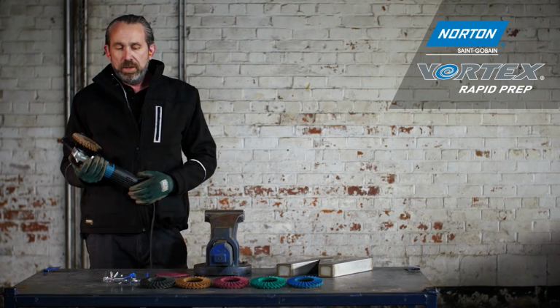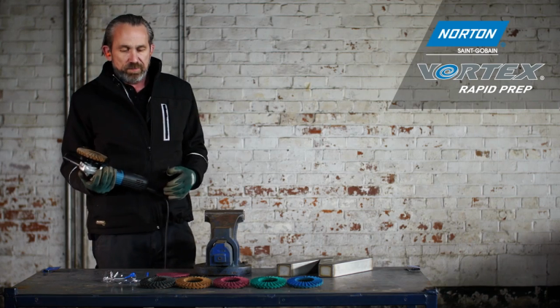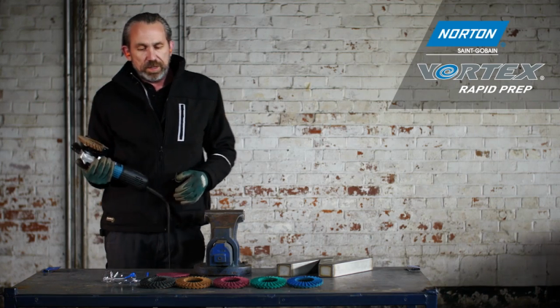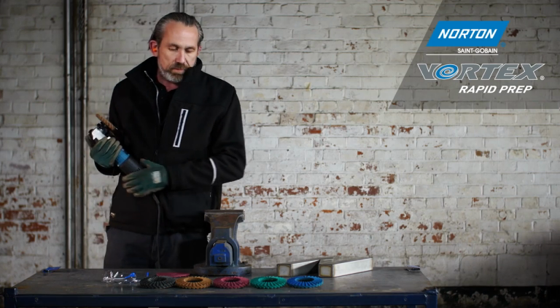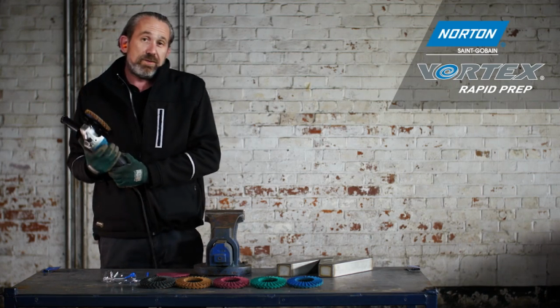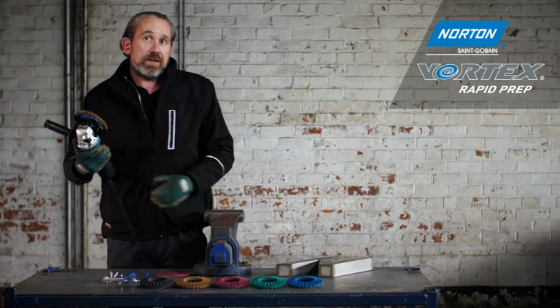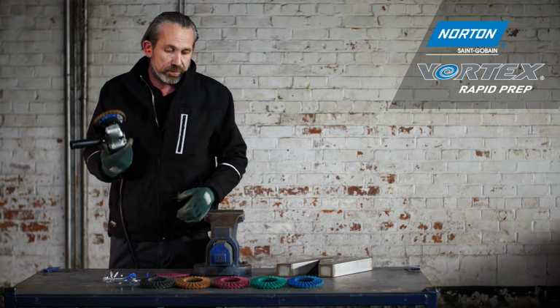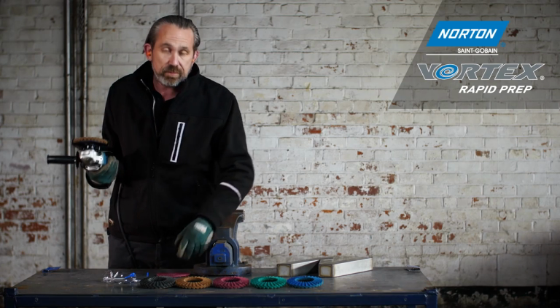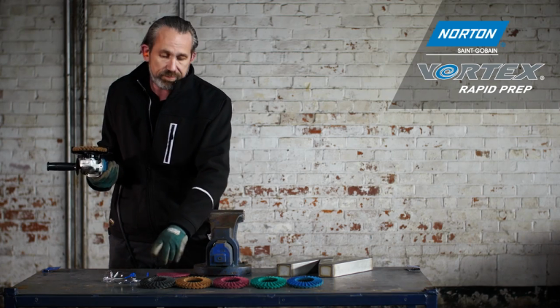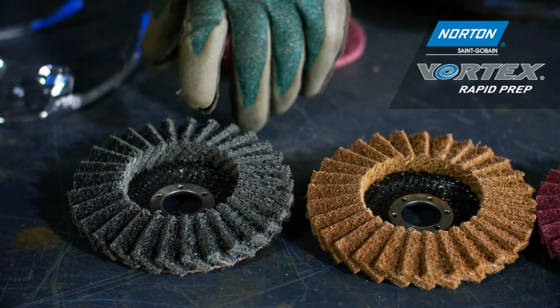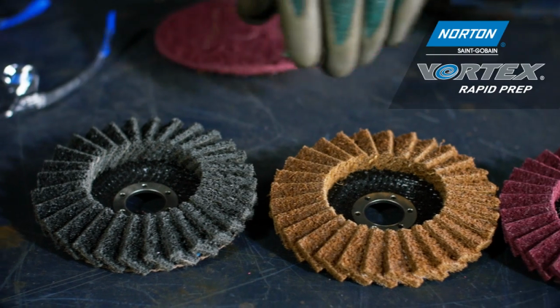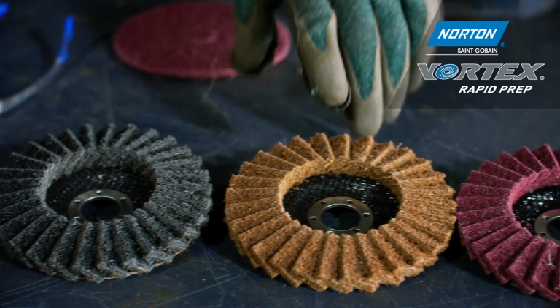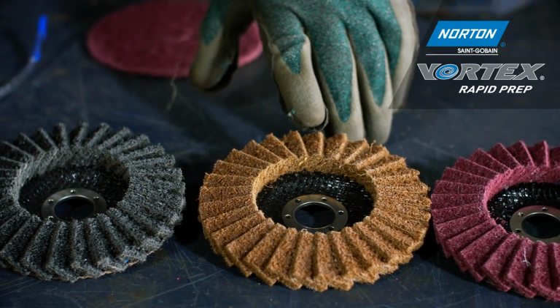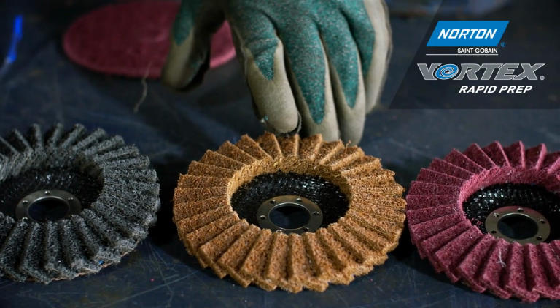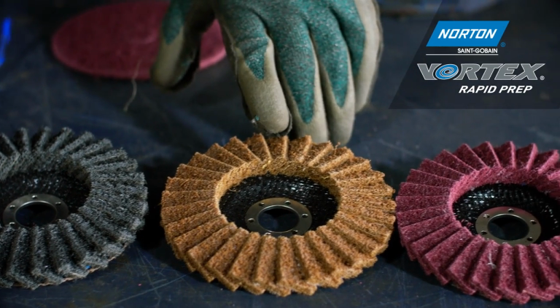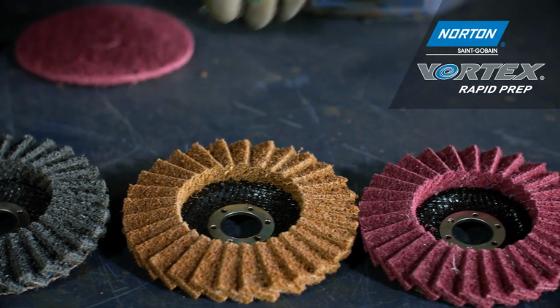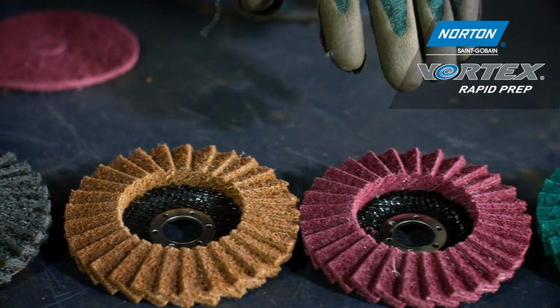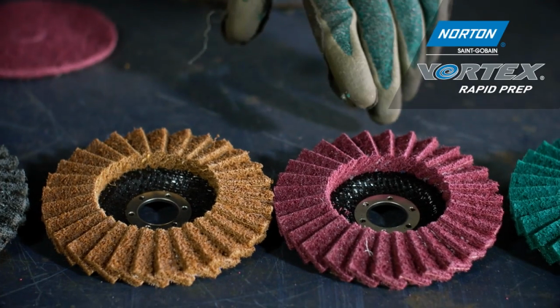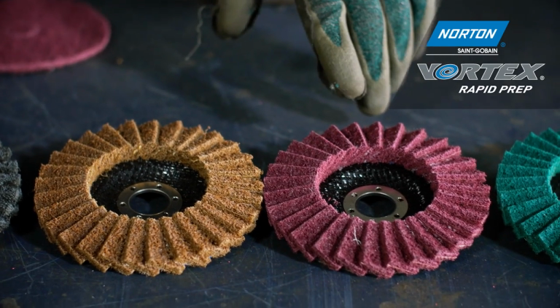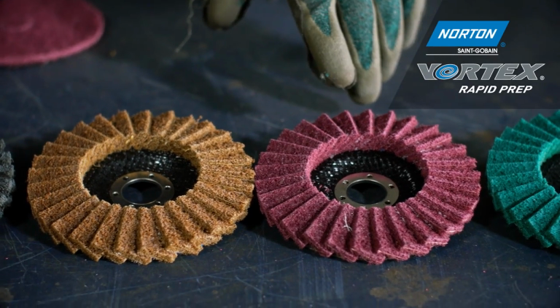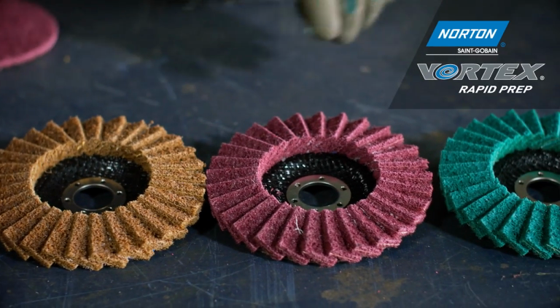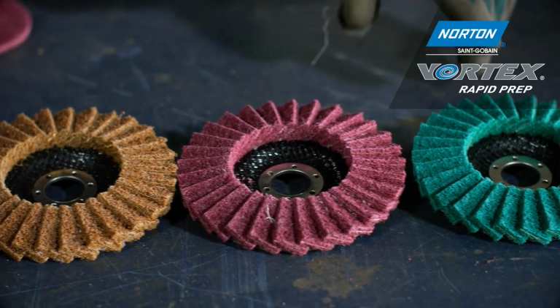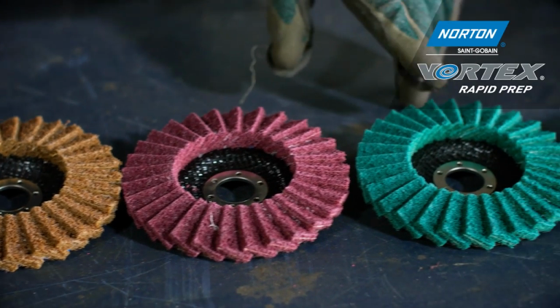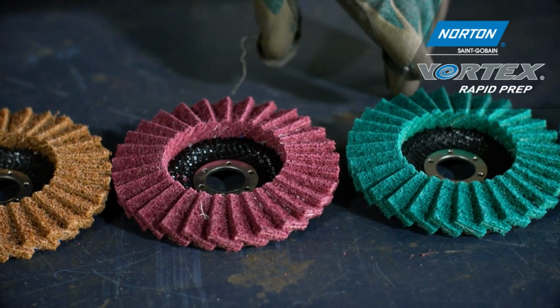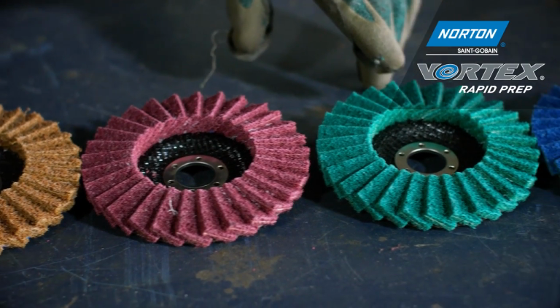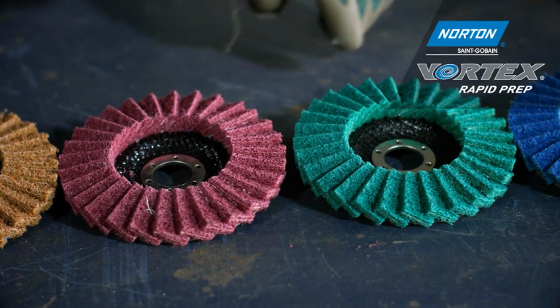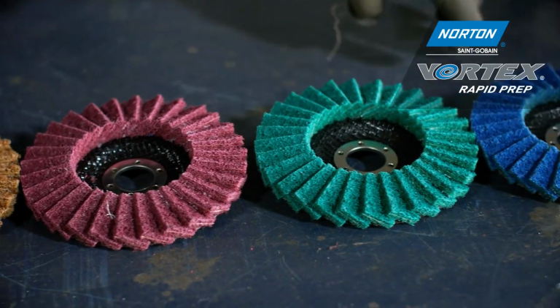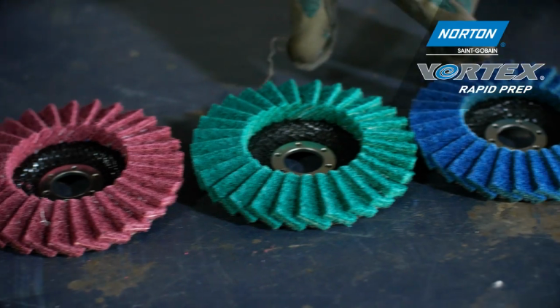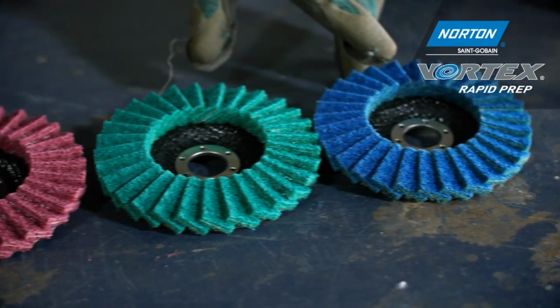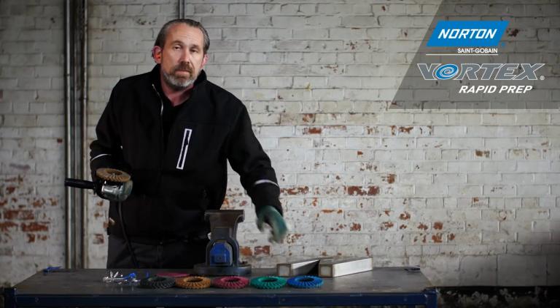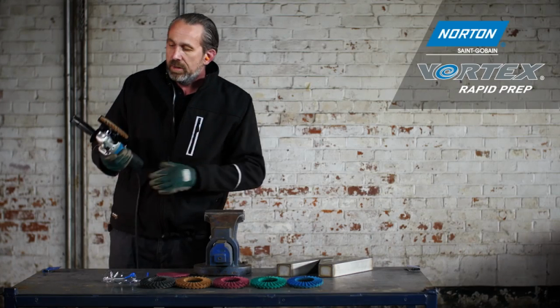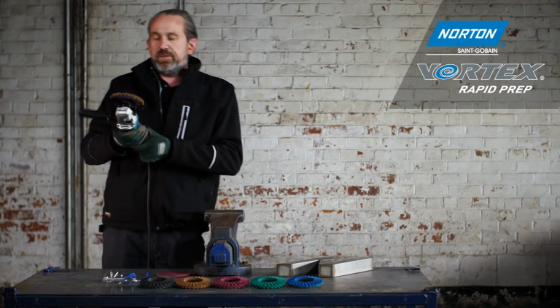They're available in a full range of five different grades: black for extra coarse, brown for coarse, maroon for medium, green for fine, and blue for very fine.